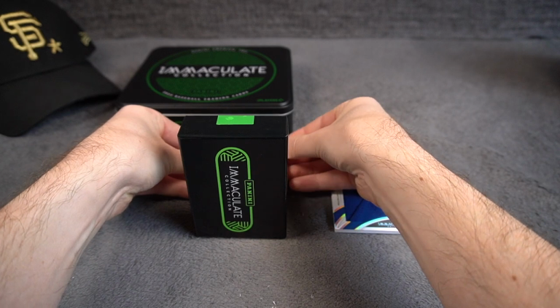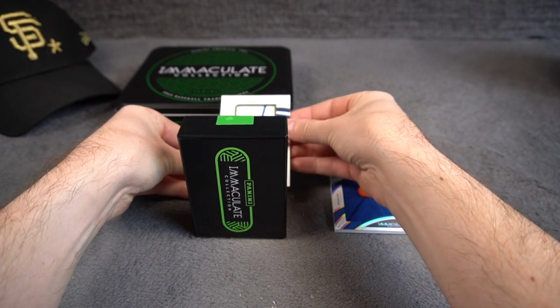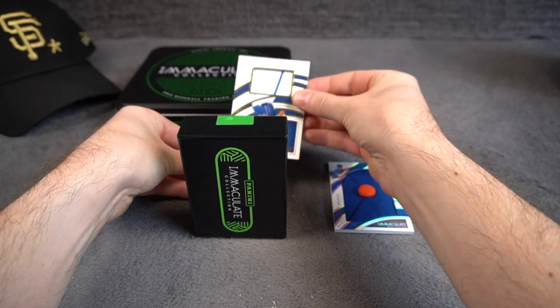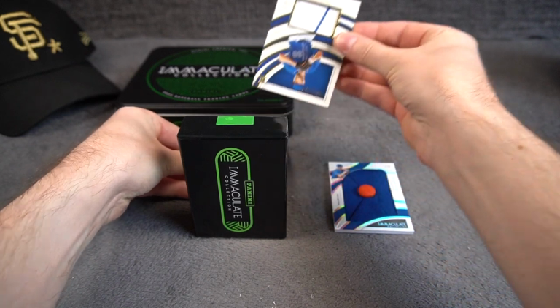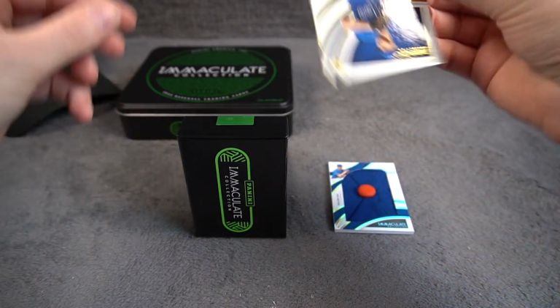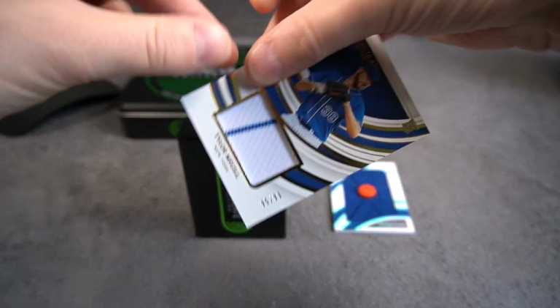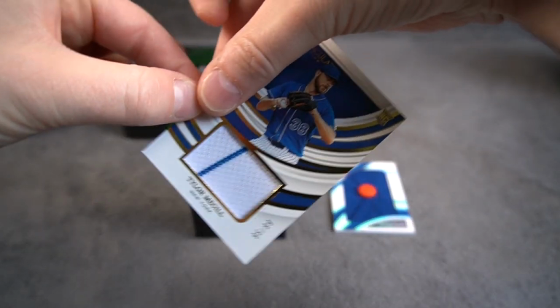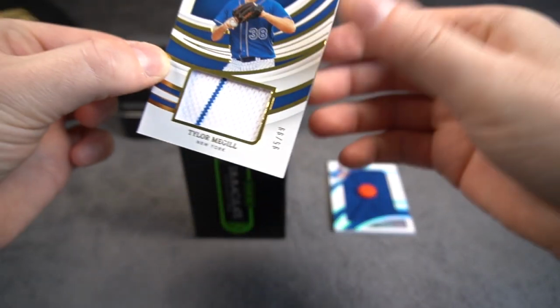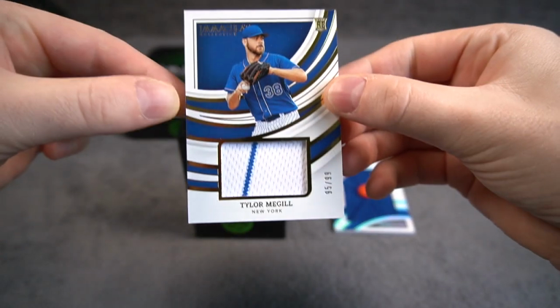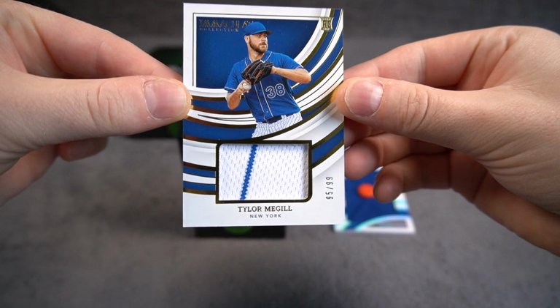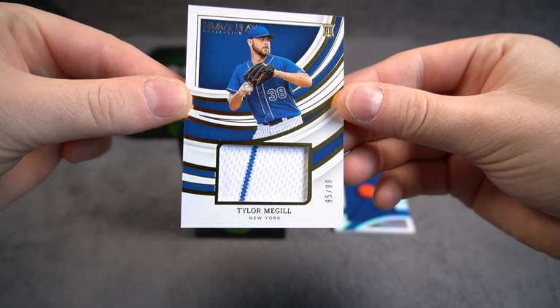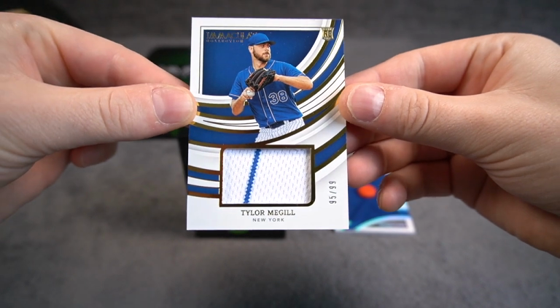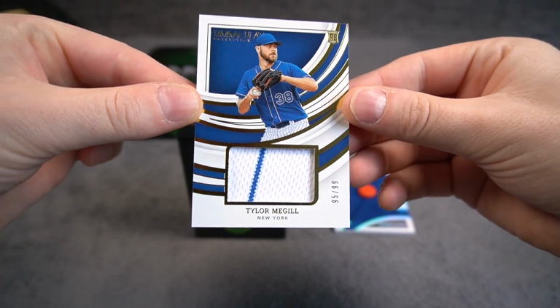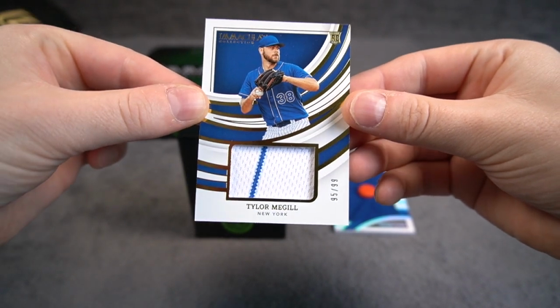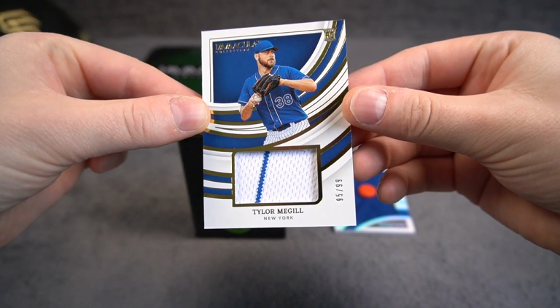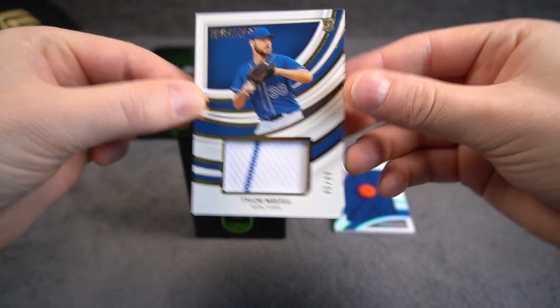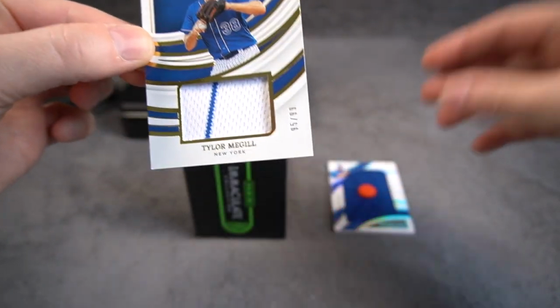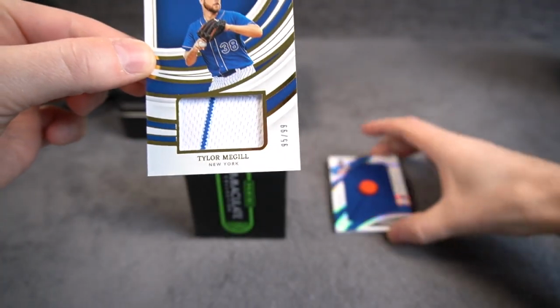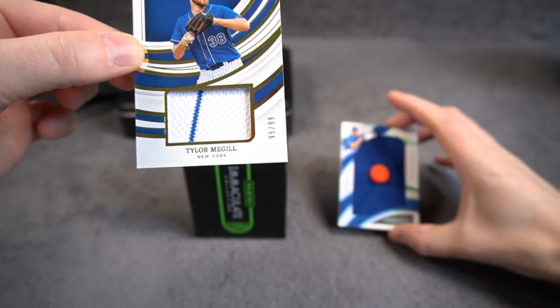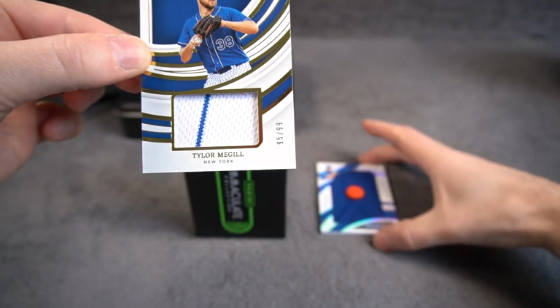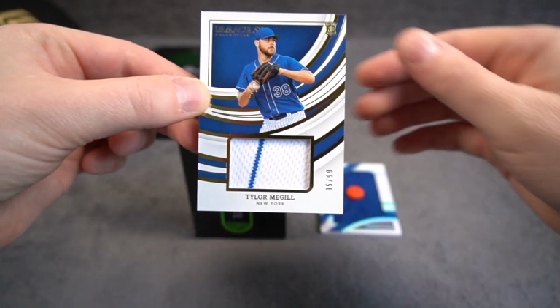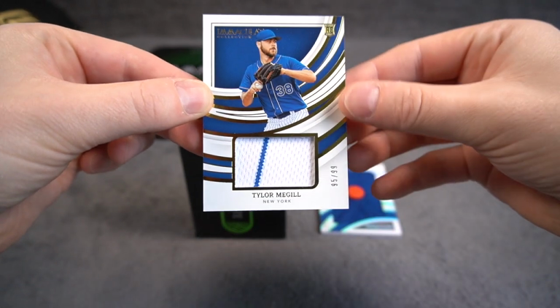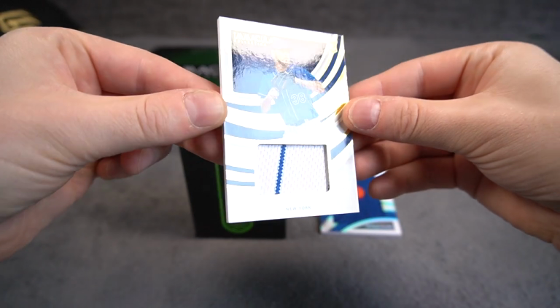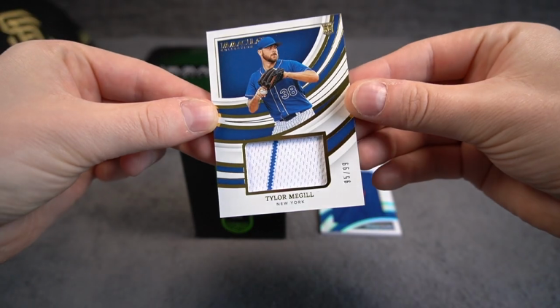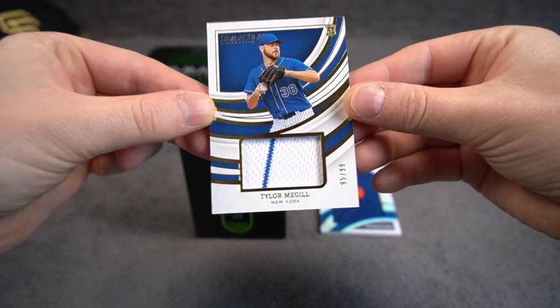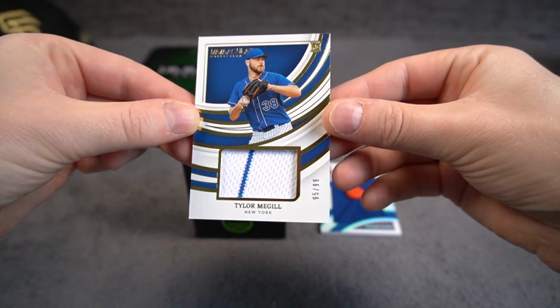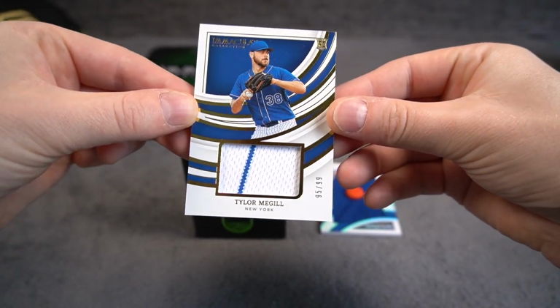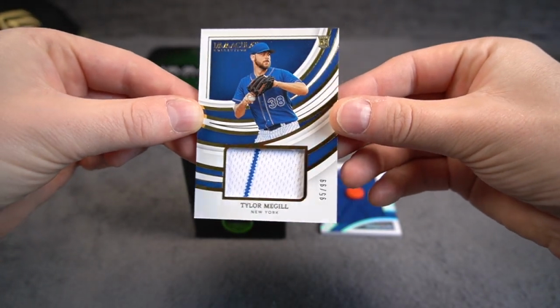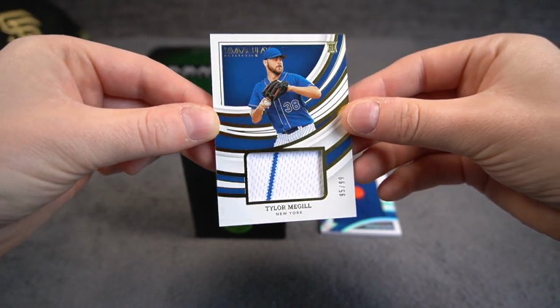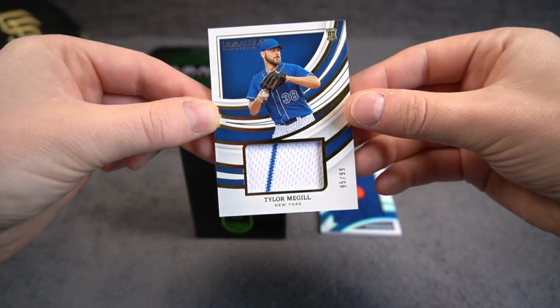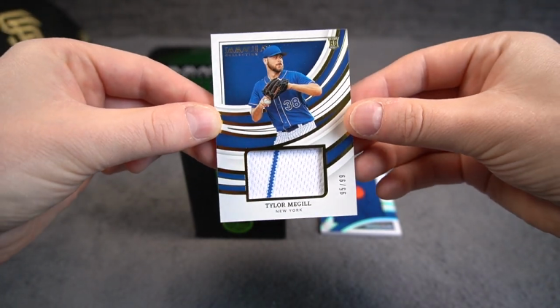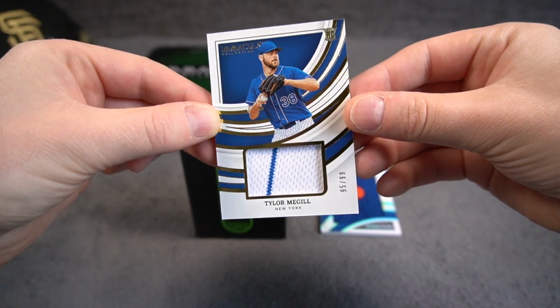Second card is upside down — it's Taylor McGill, also for the Mets. So two Mets cards here. 95 of 99. Rookie.